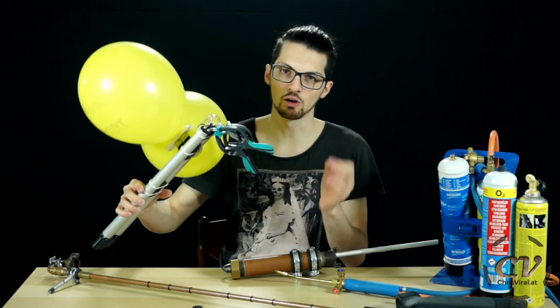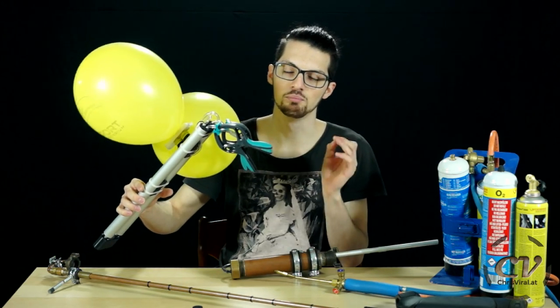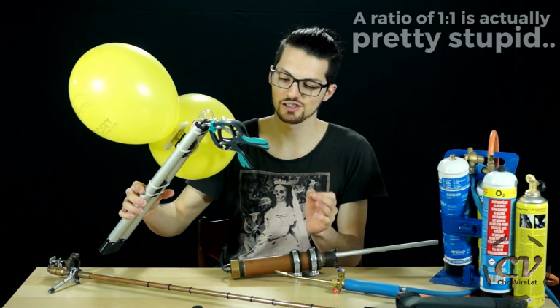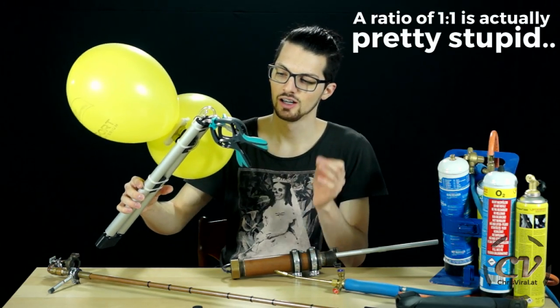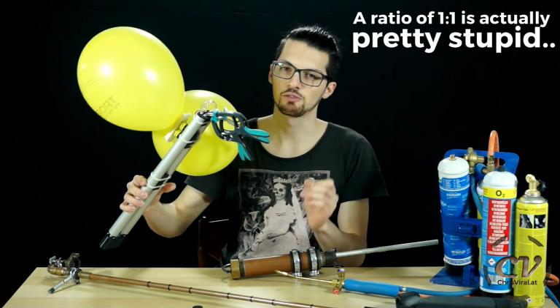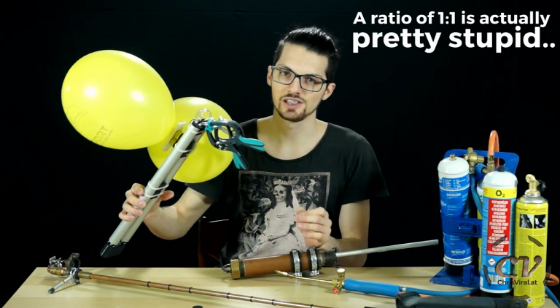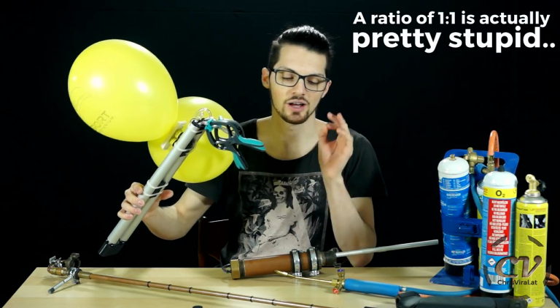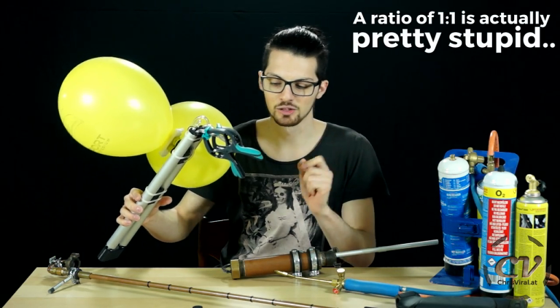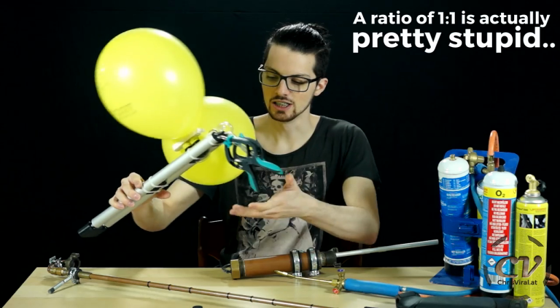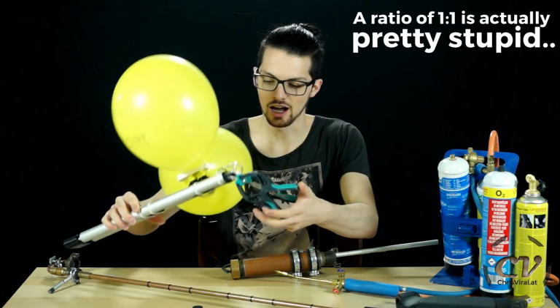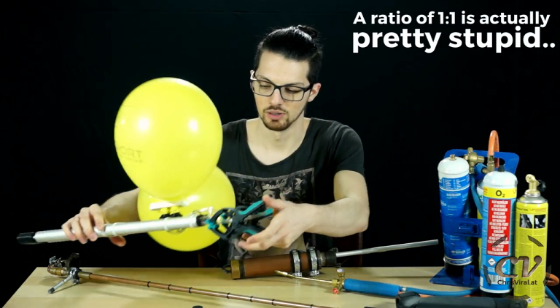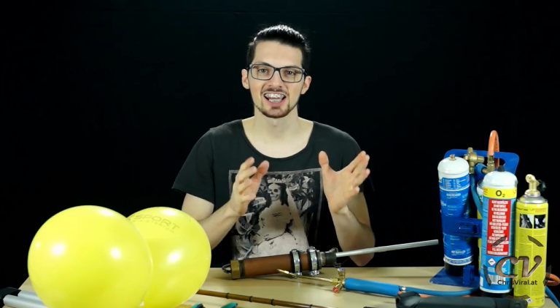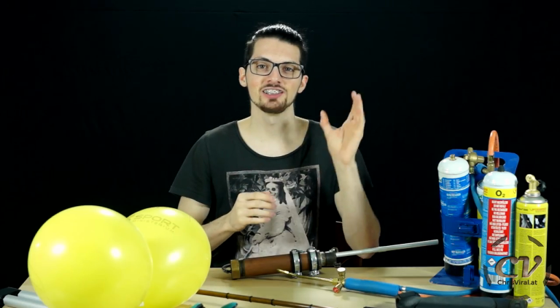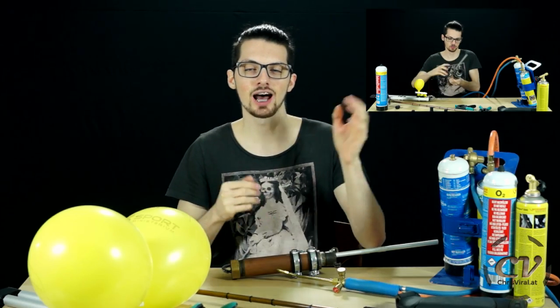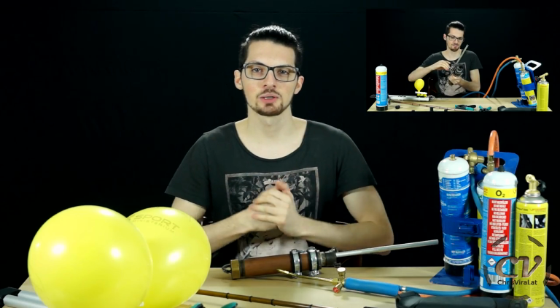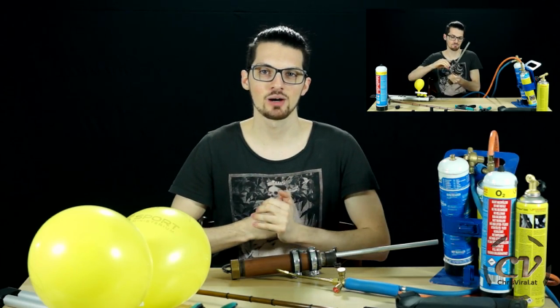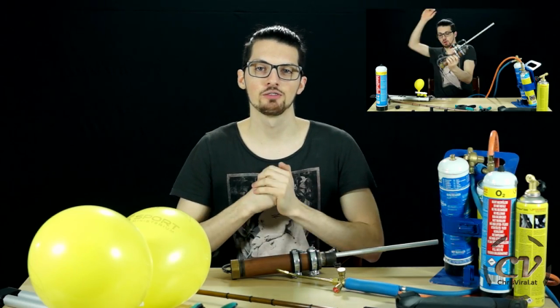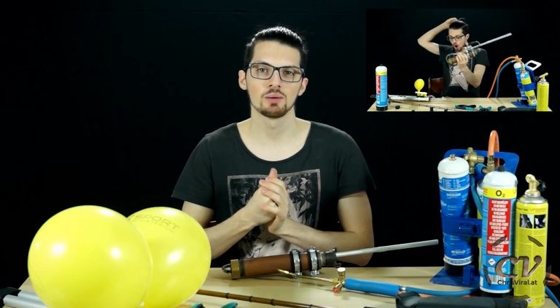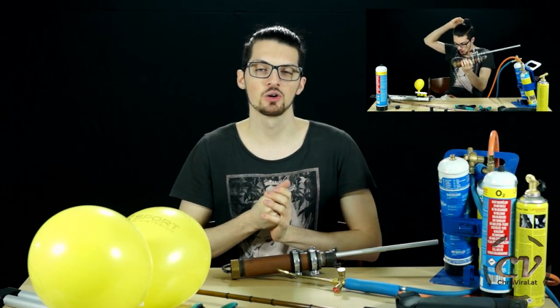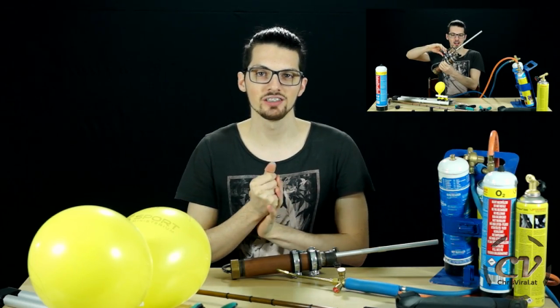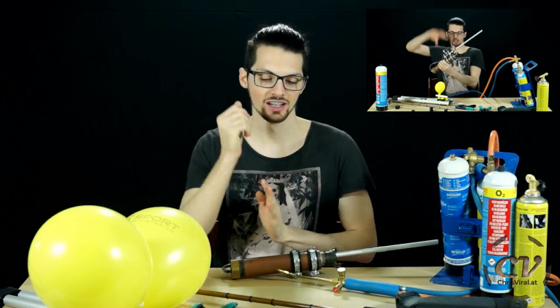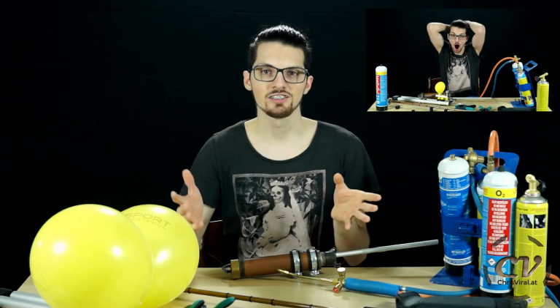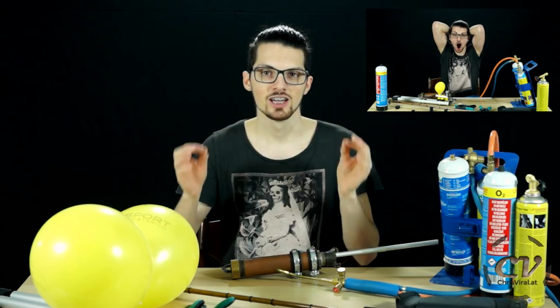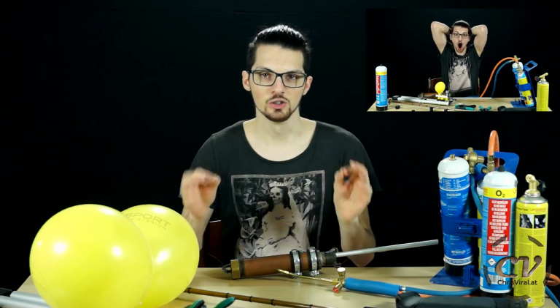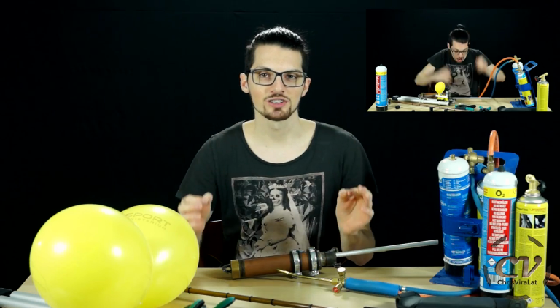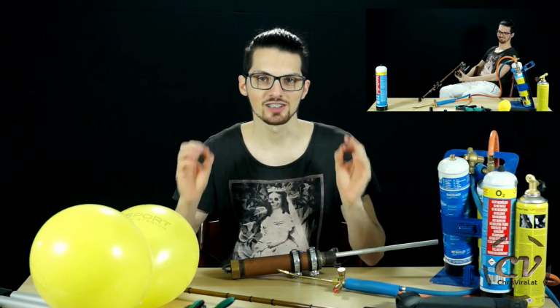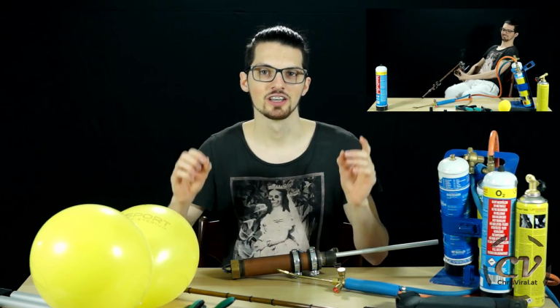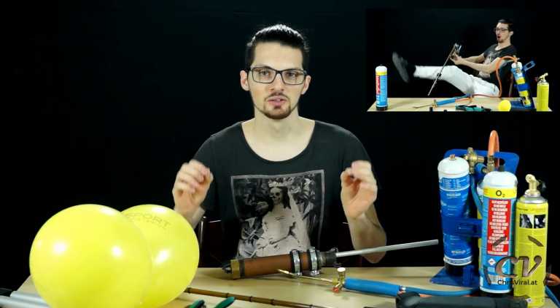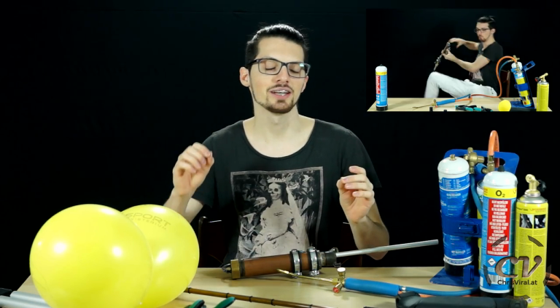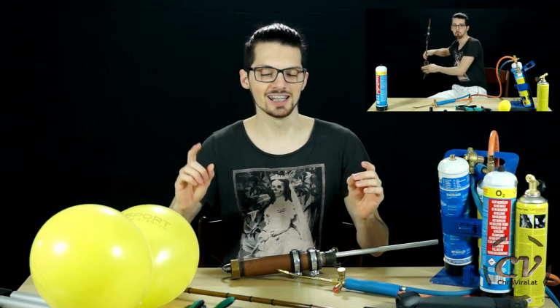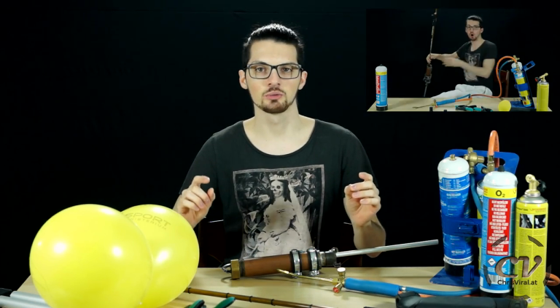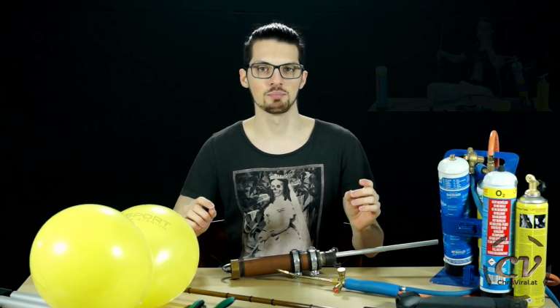A perfect mixture, a perfect ratio every time. Check out the teaser for the upcoming Pipe Rifle follow-up video right here. Stay tuned because it is coming soon and it is going to be epic.